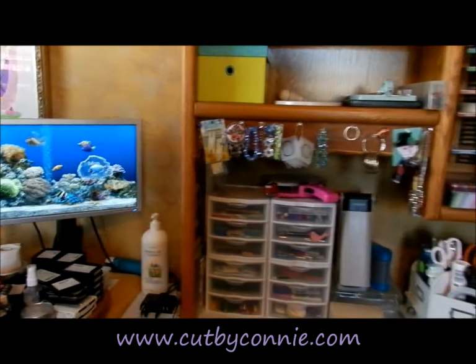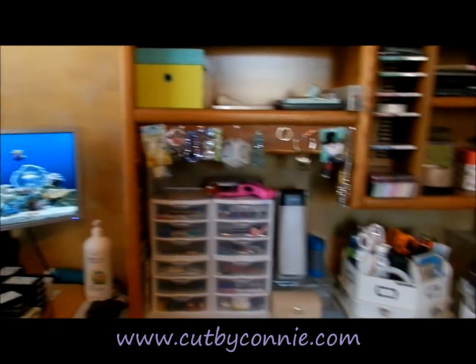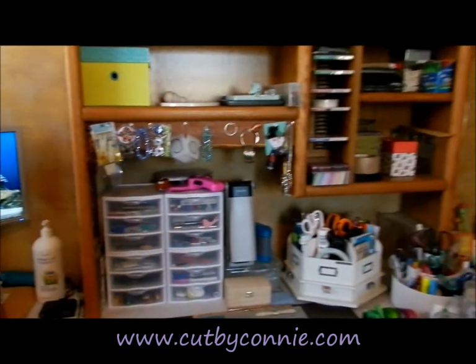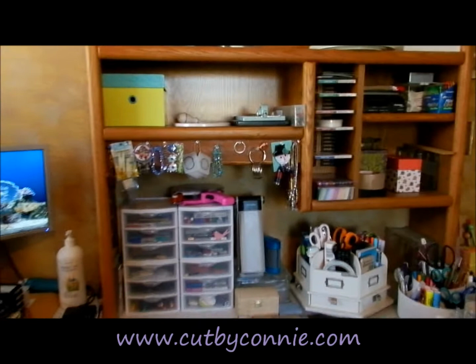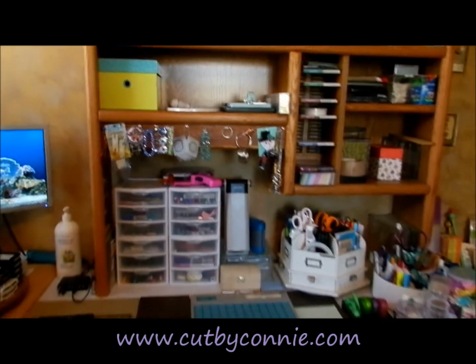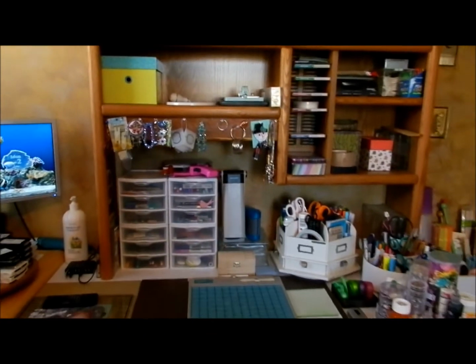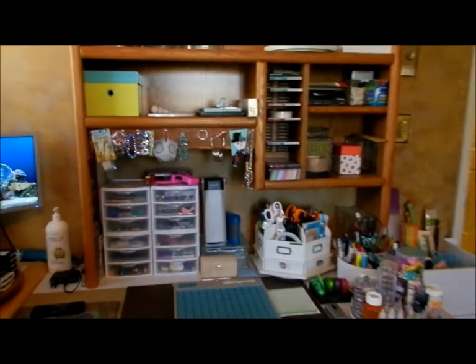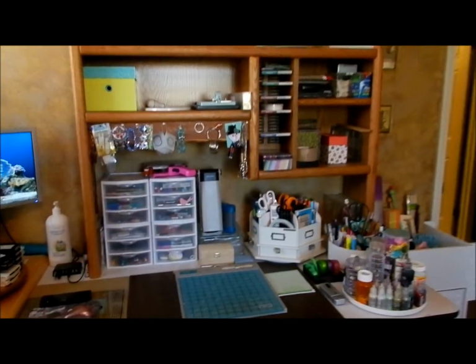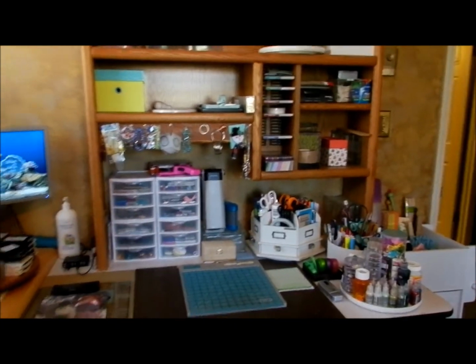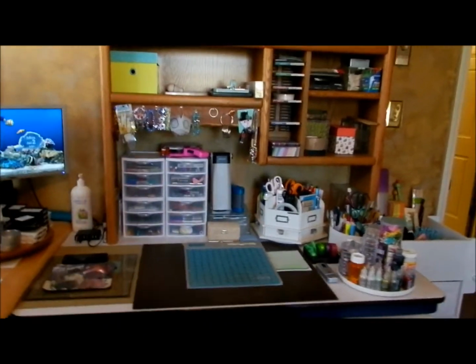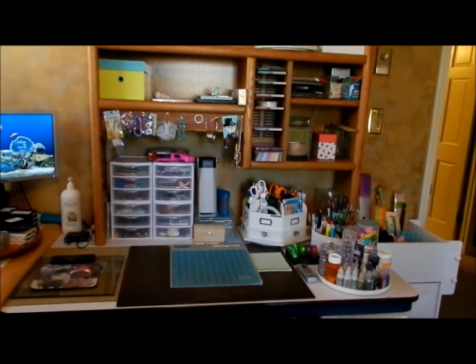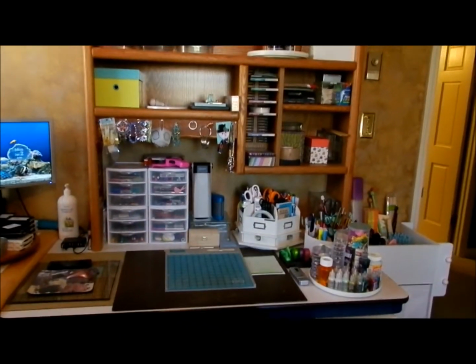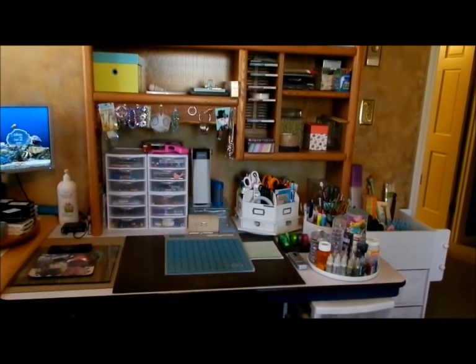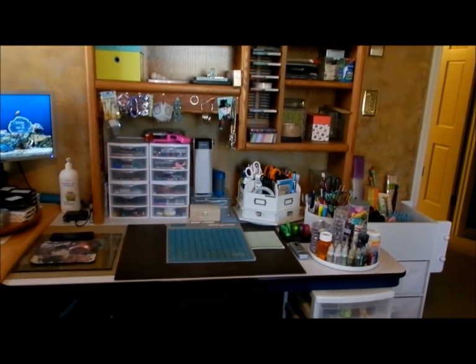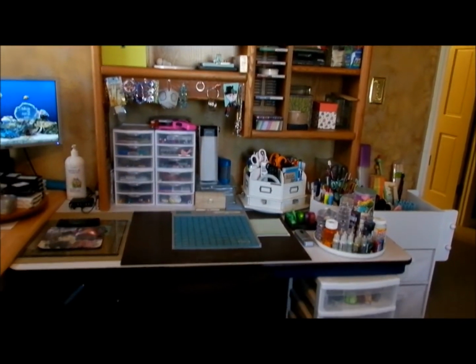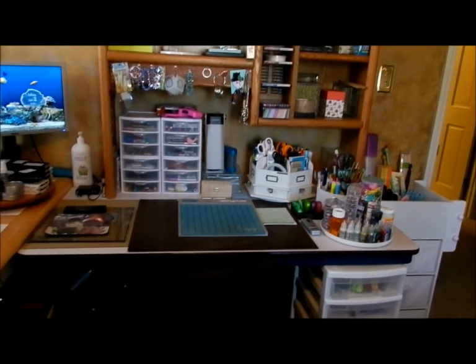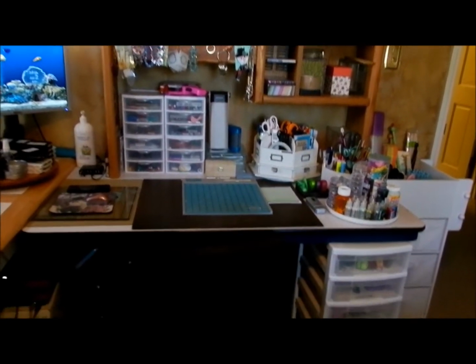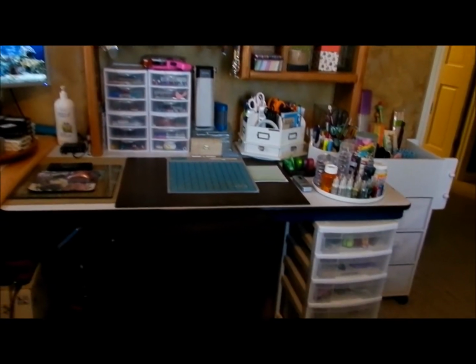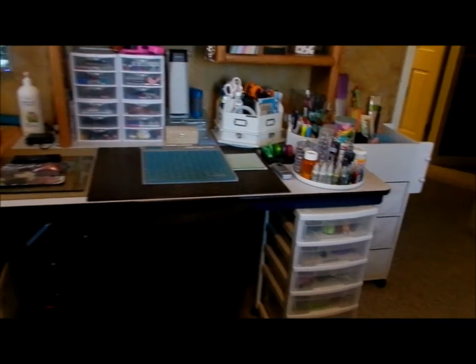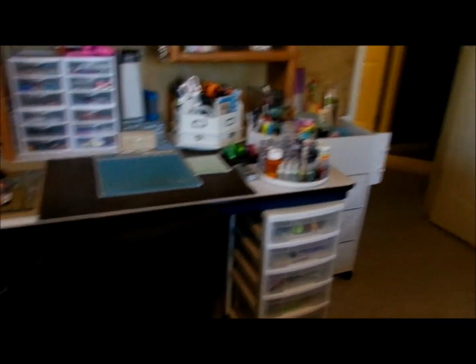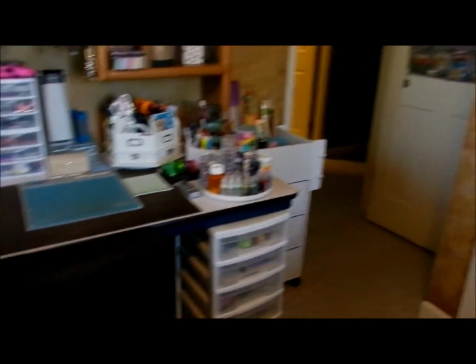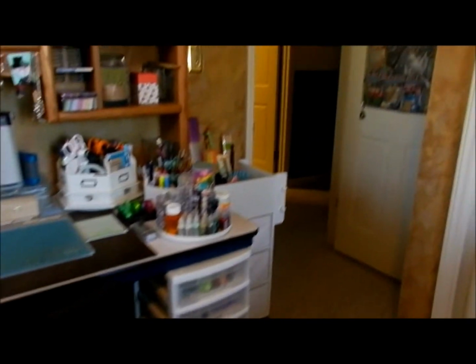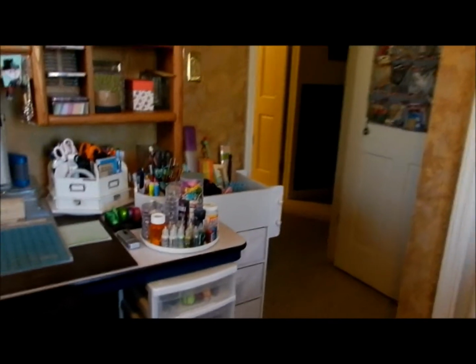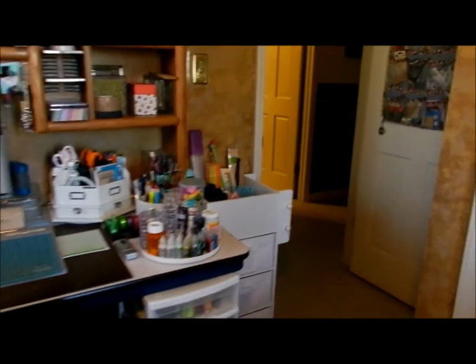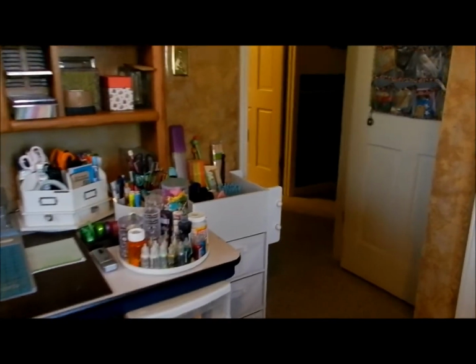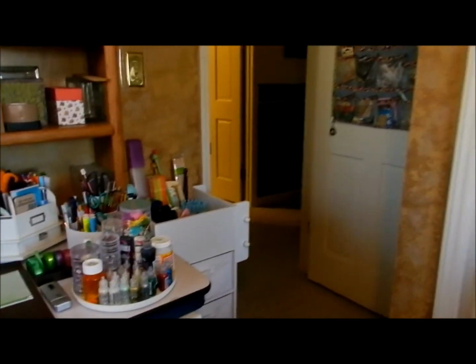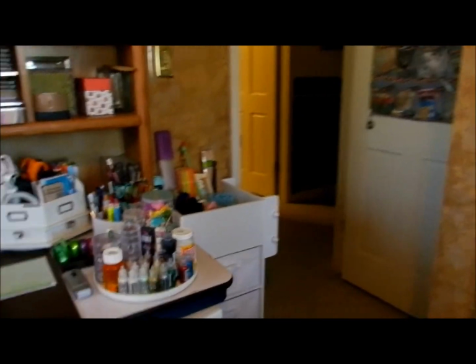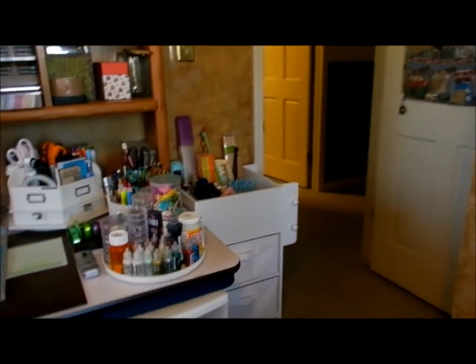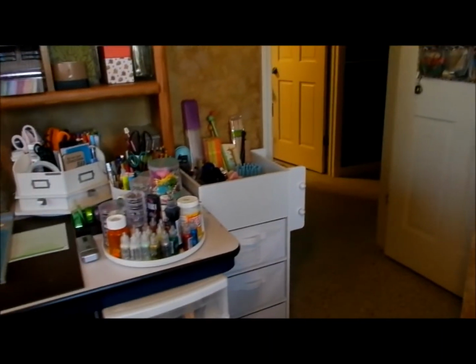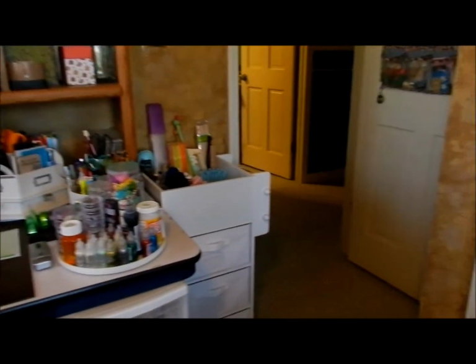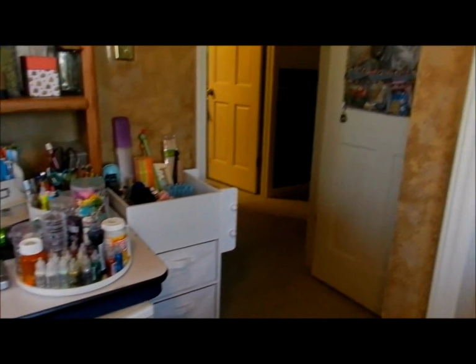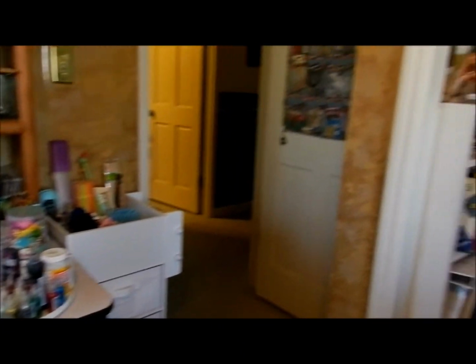And here is my desk. My son left me his desktop, so that really comes in handy. And my husband bought that little roller cart over there in the corner, which is nice.